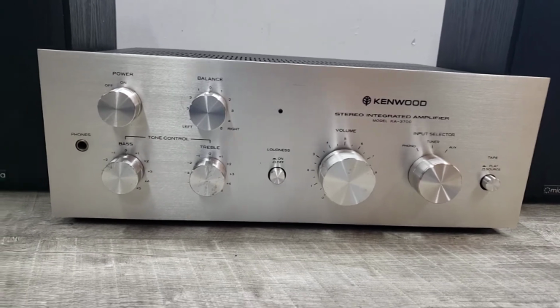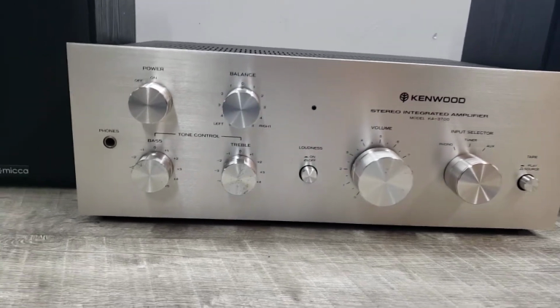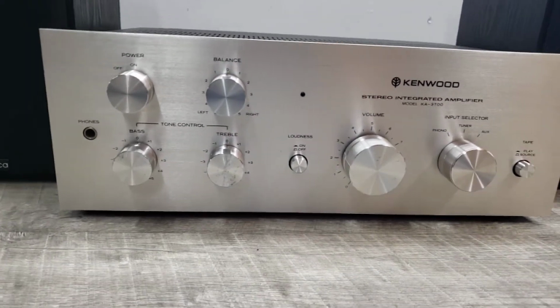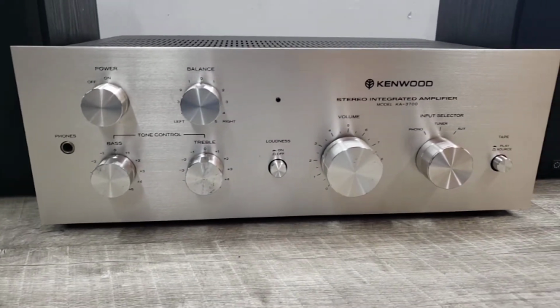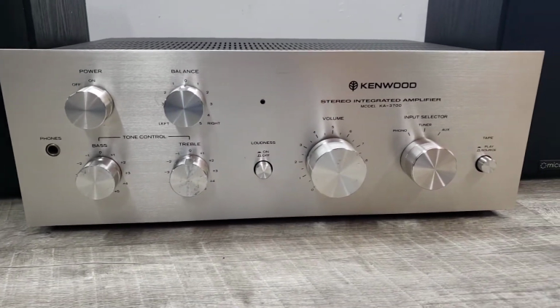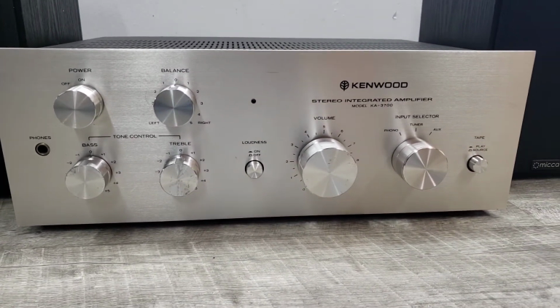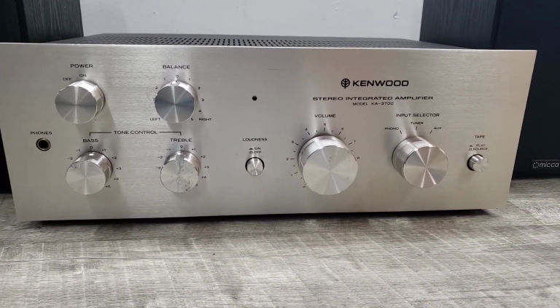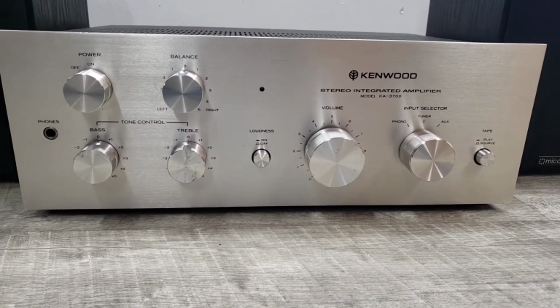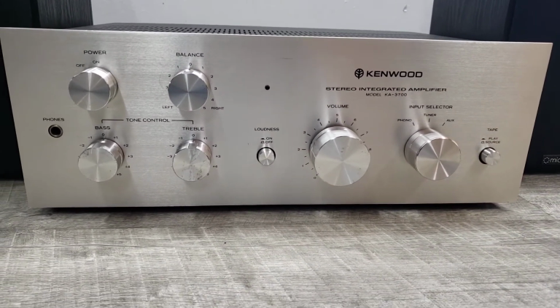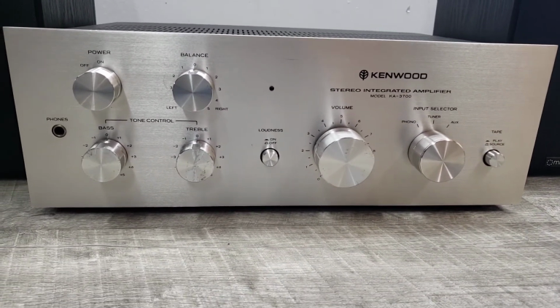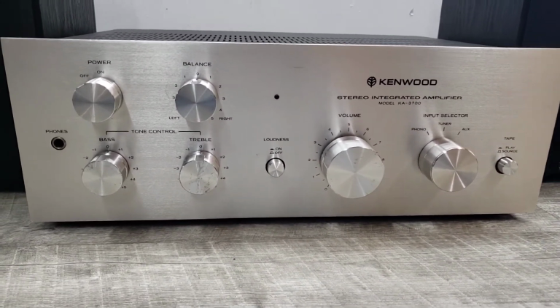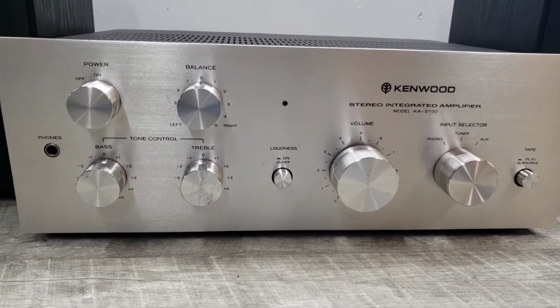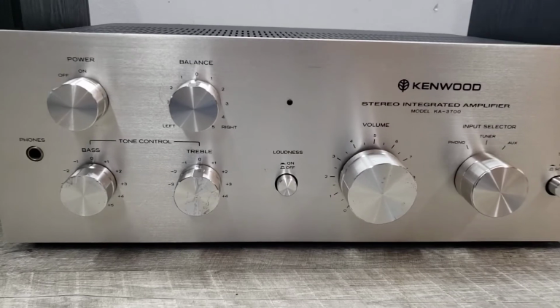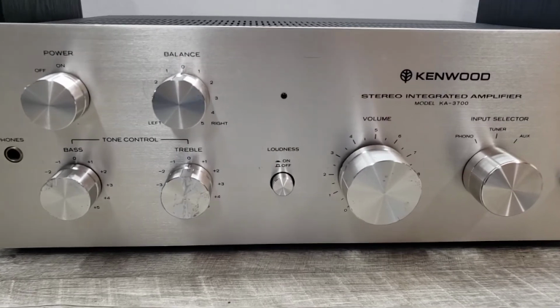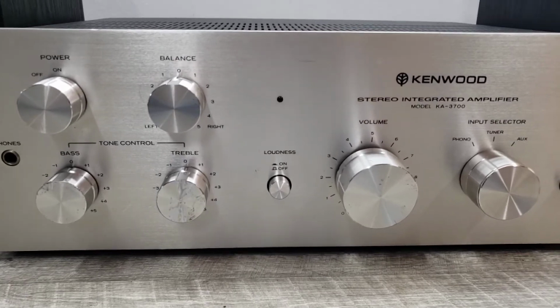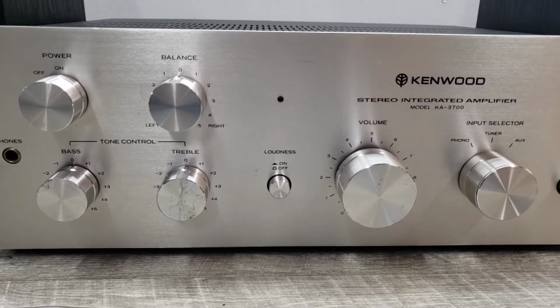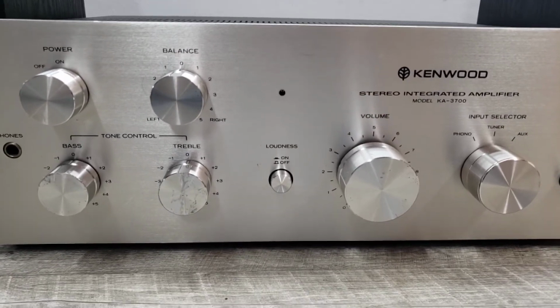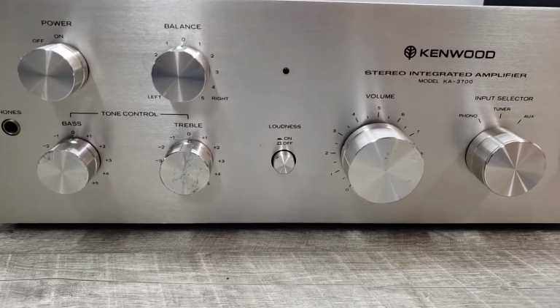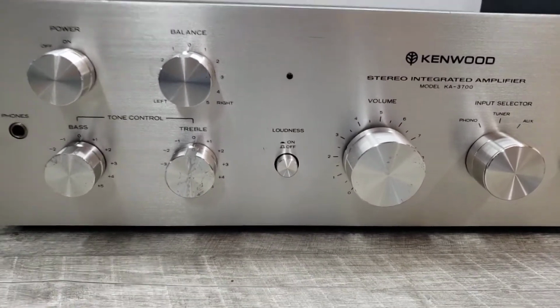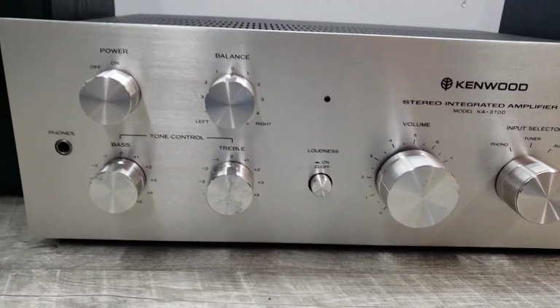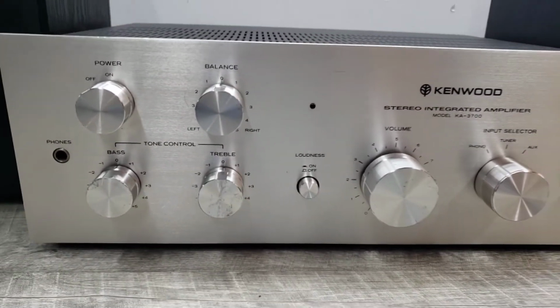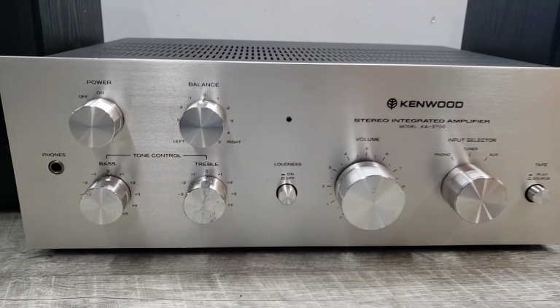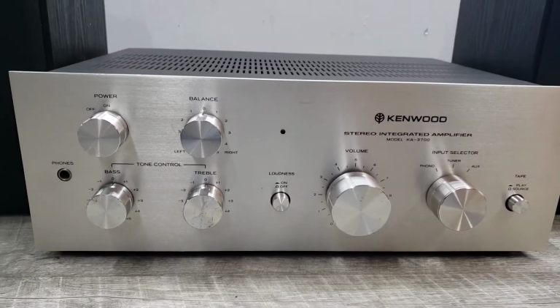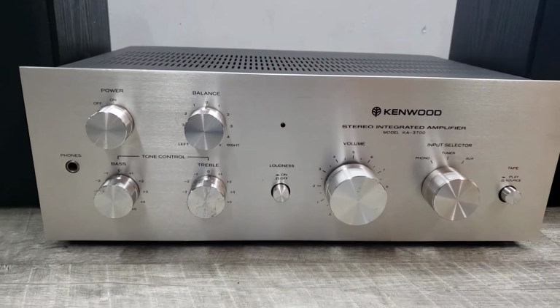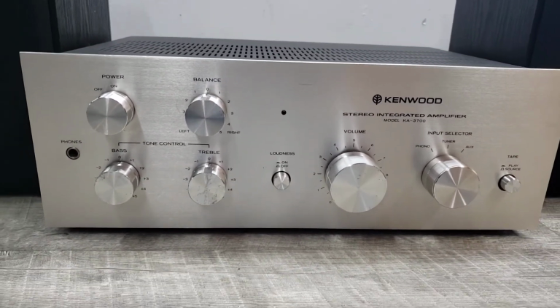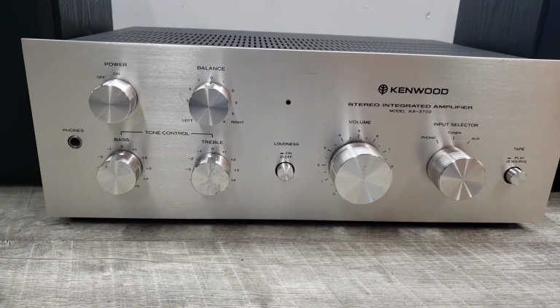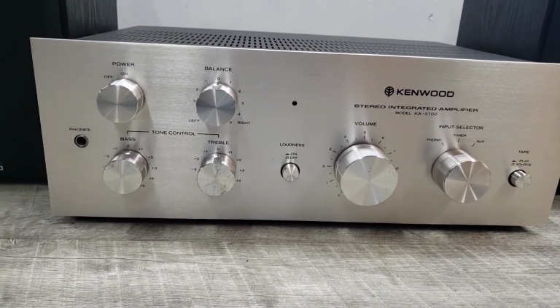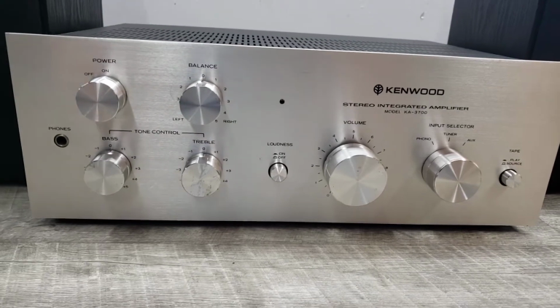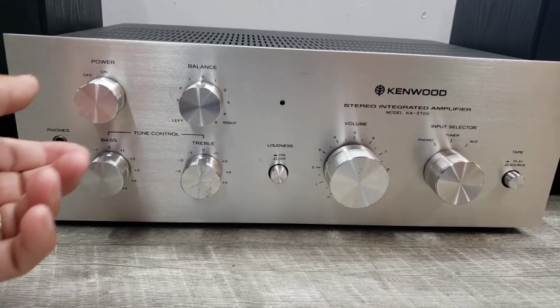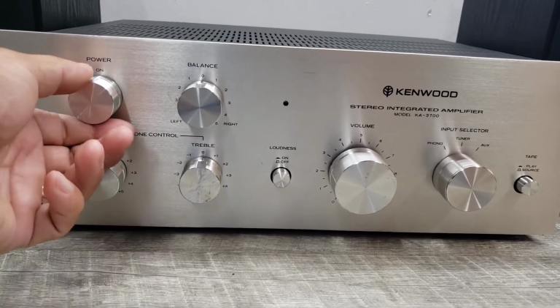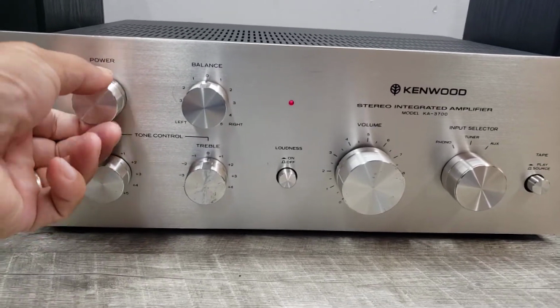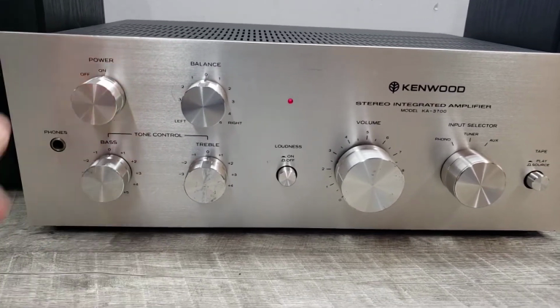I wanted to show you how this unit is functioning, so I have it connected to a CD player at the moment and a couple of bookshelf speakers. Let's just power this on.